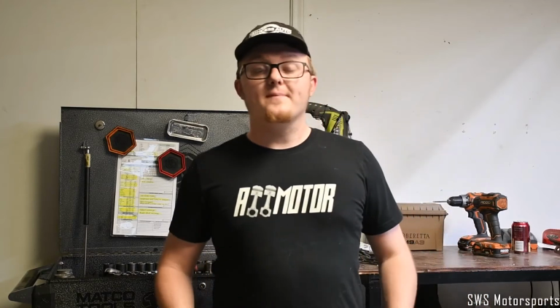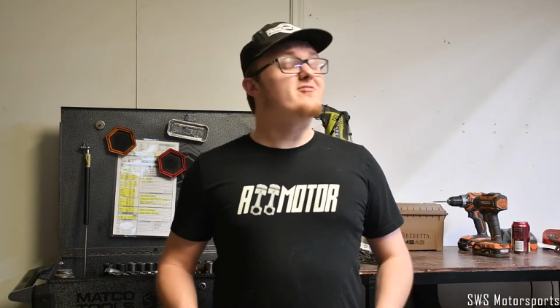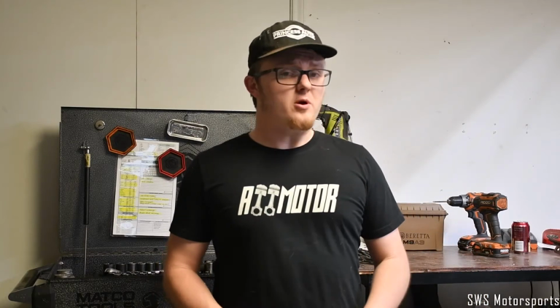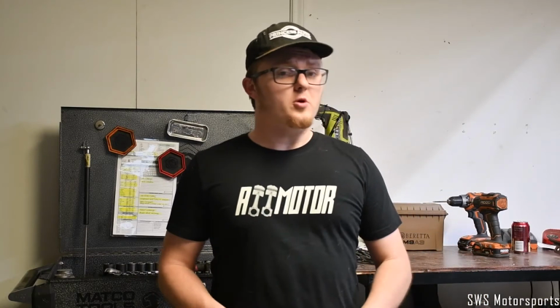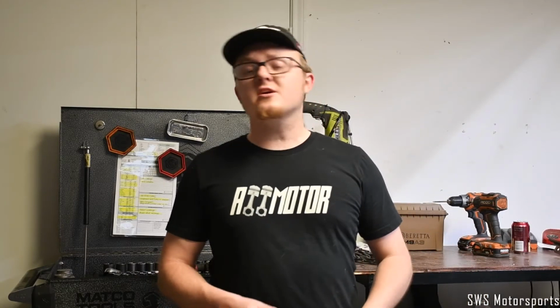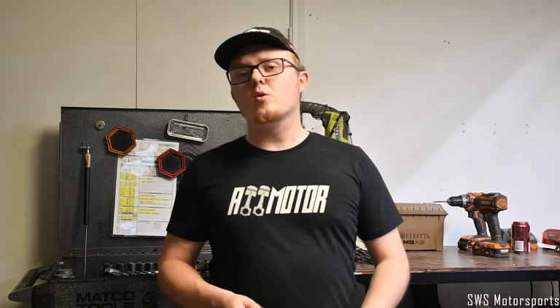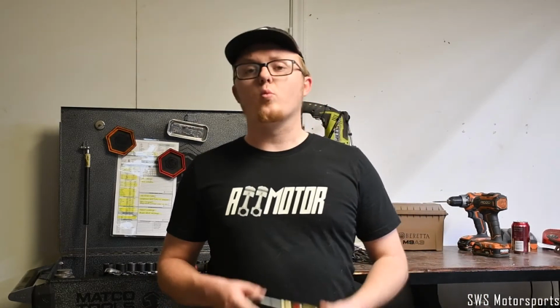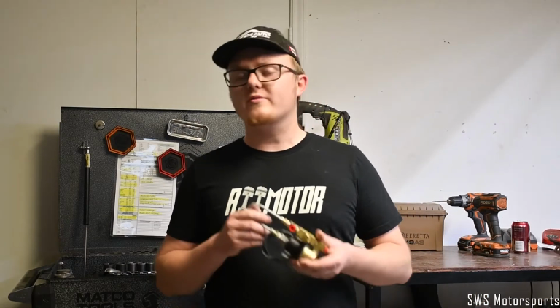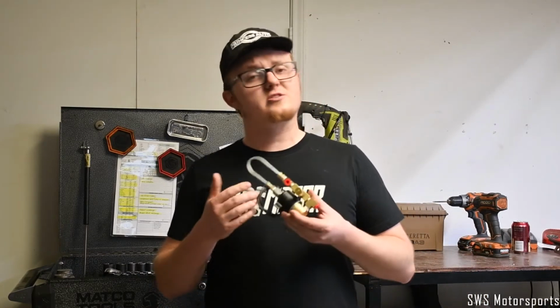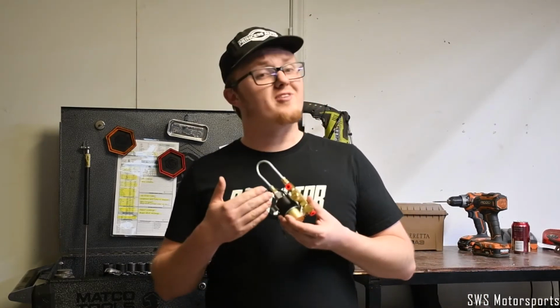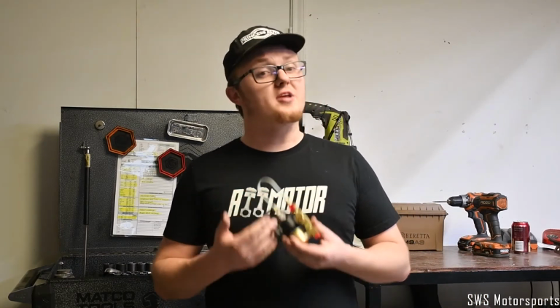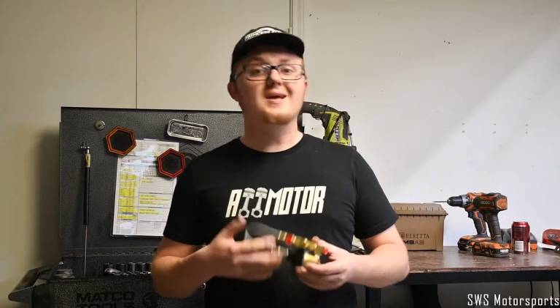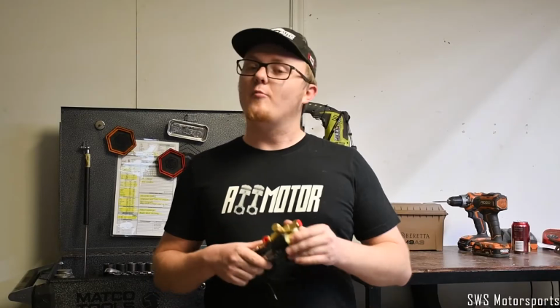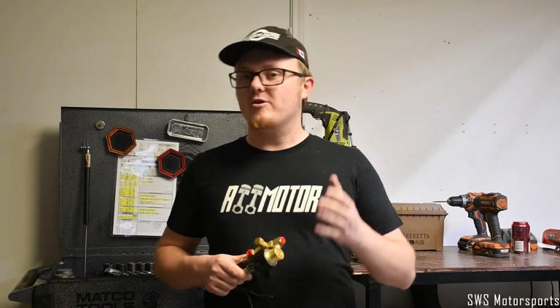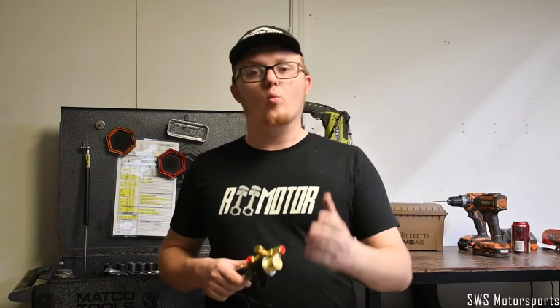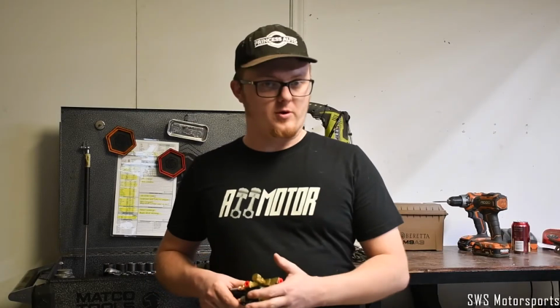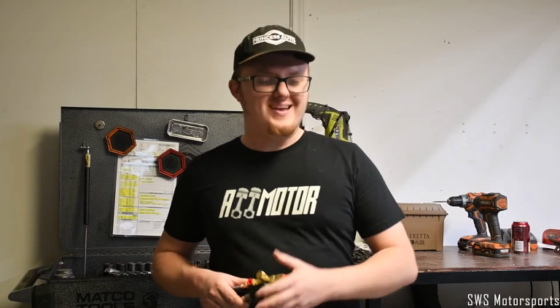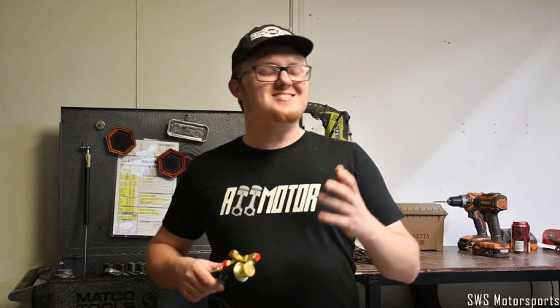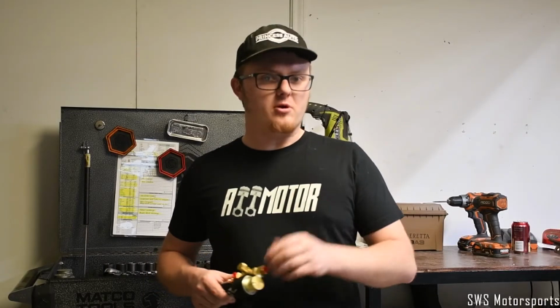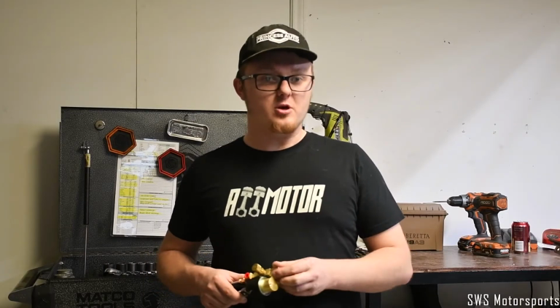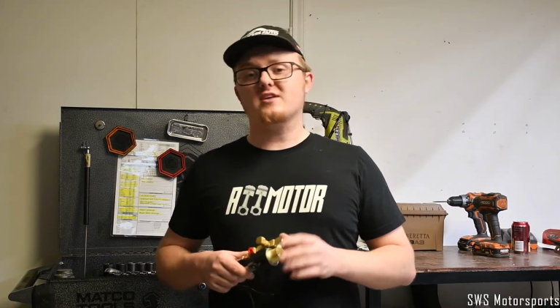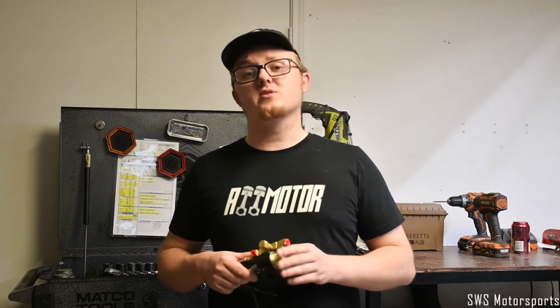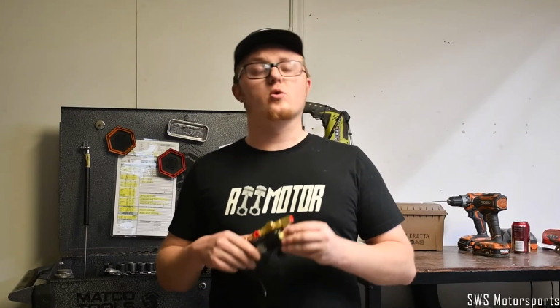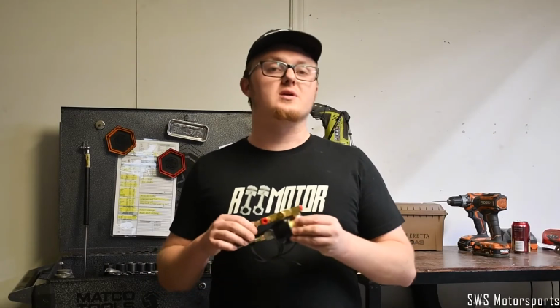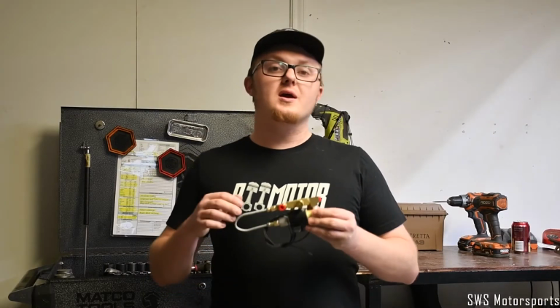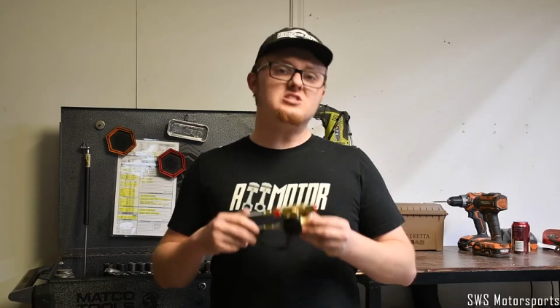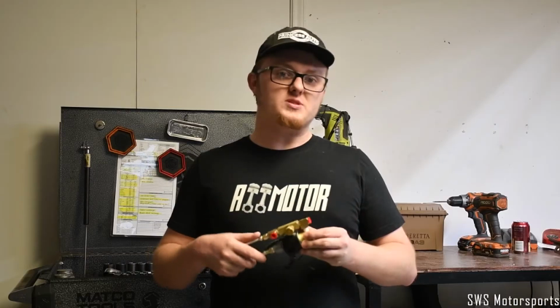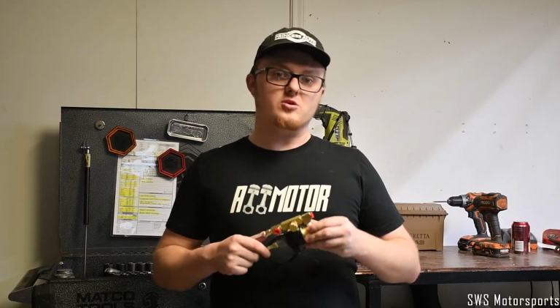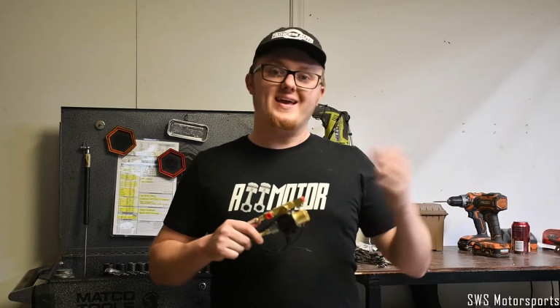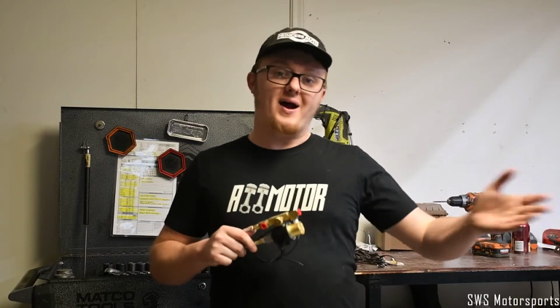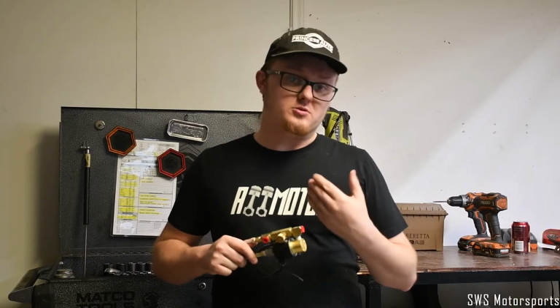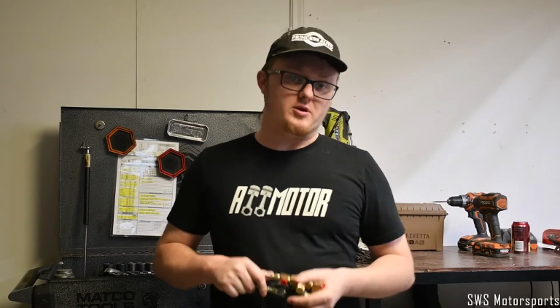In the first part of the video, we're going to be going over what the launch control valve does and why you may want one. In the second part of the video, we're going to be going over the install procedure in my personal vehicle.